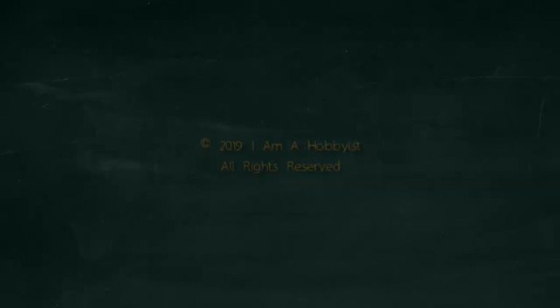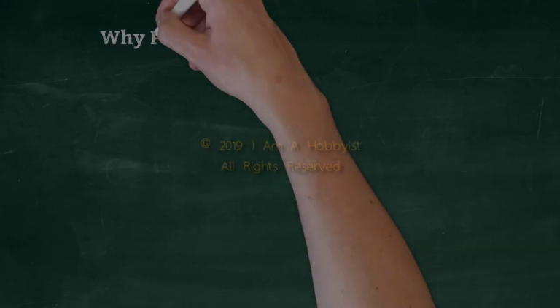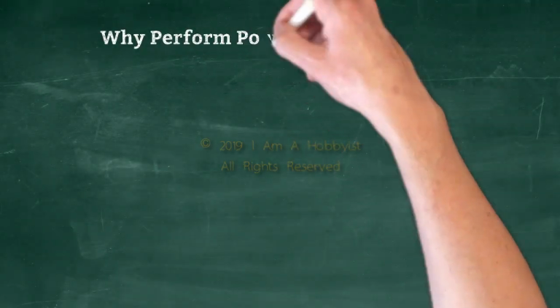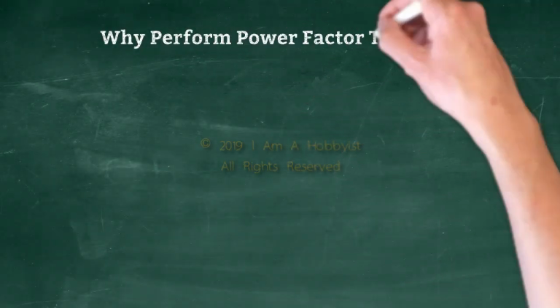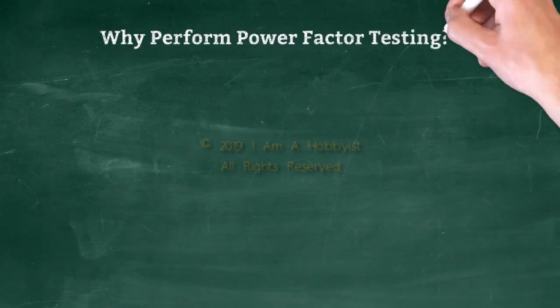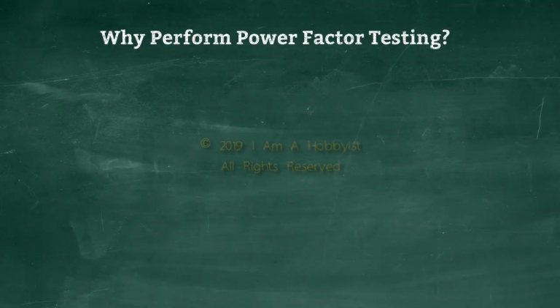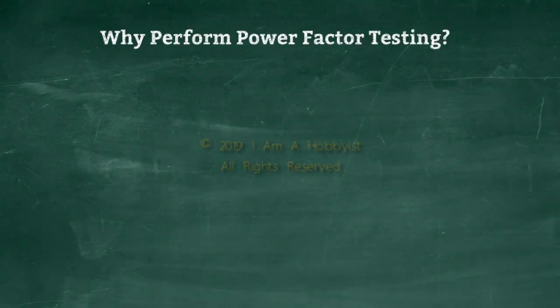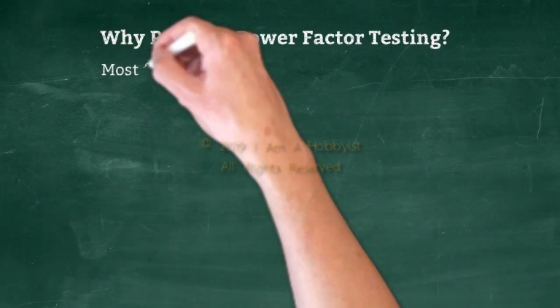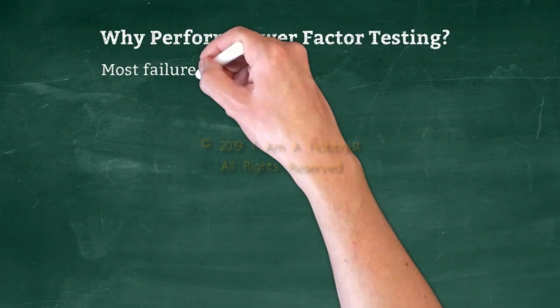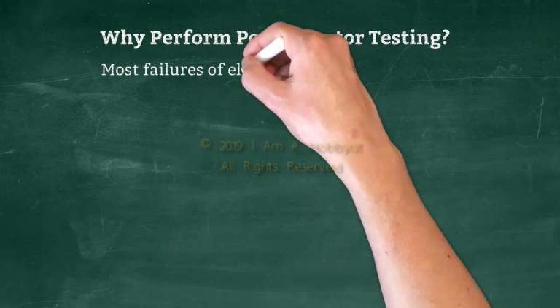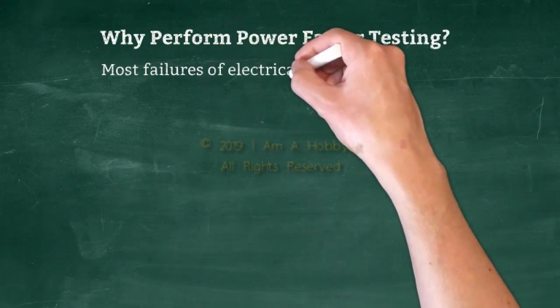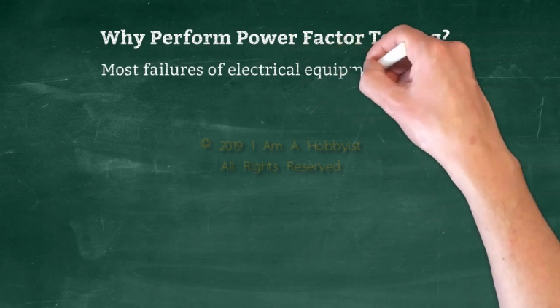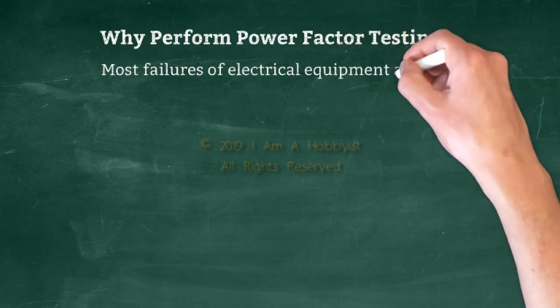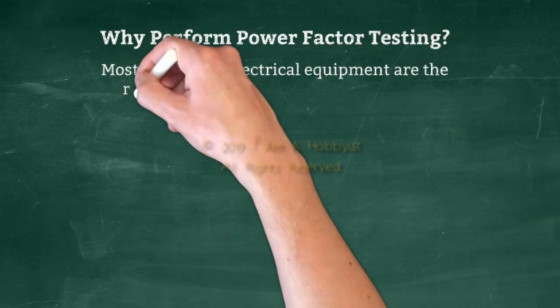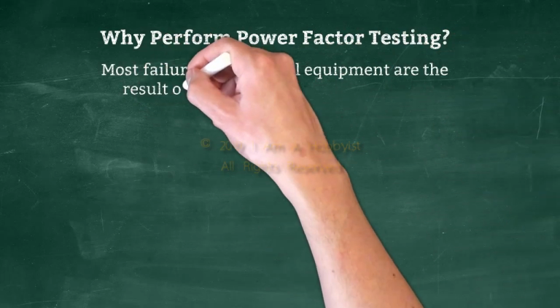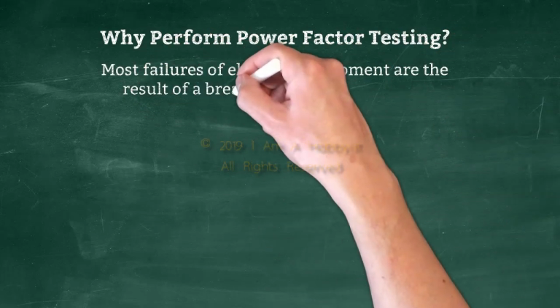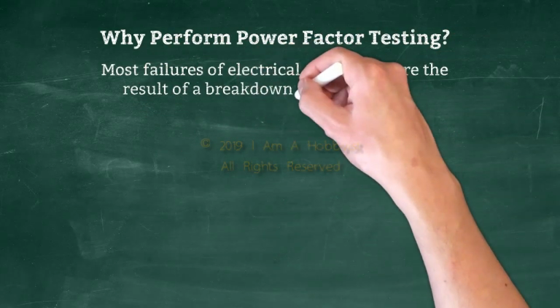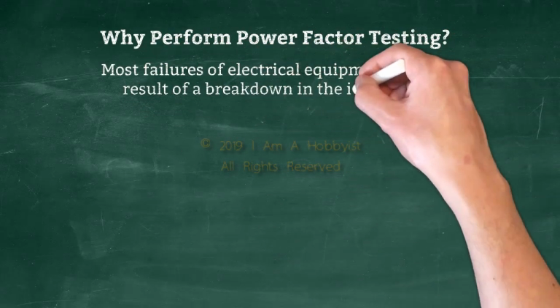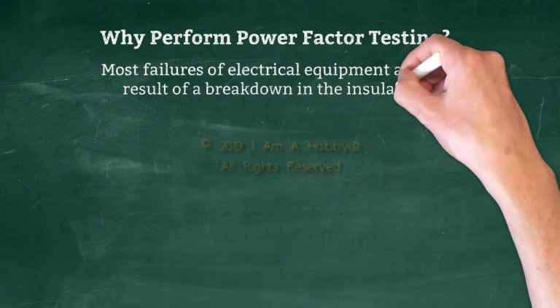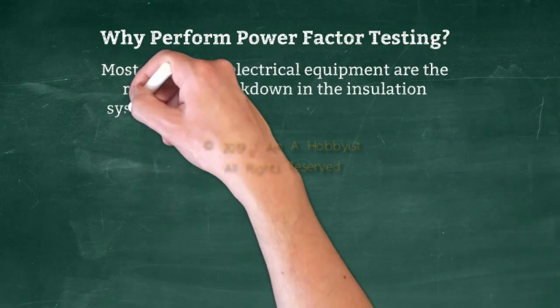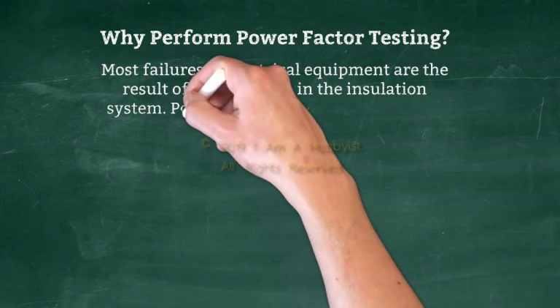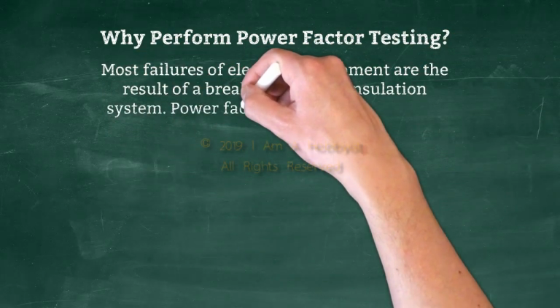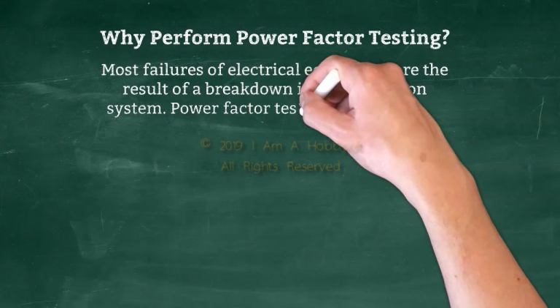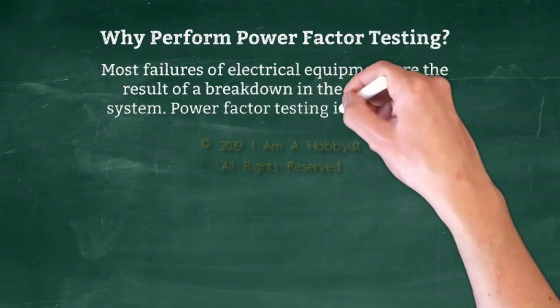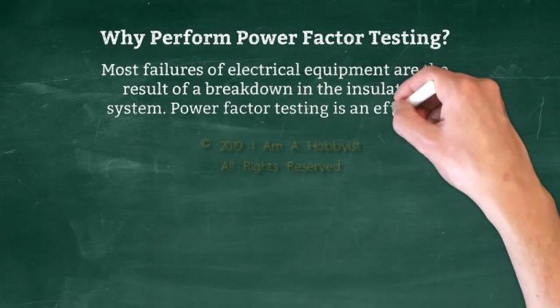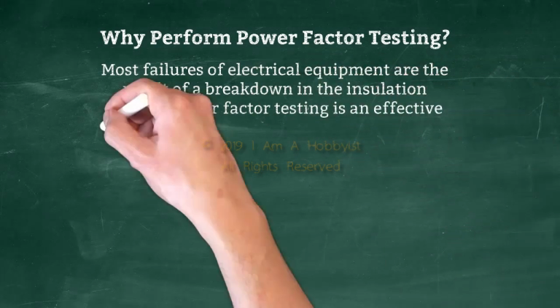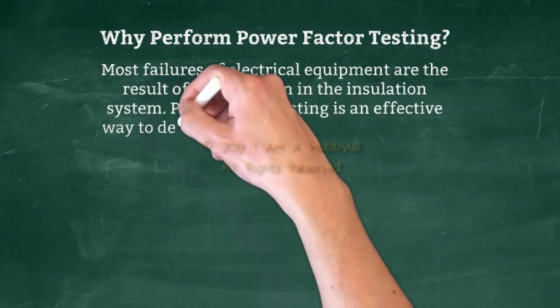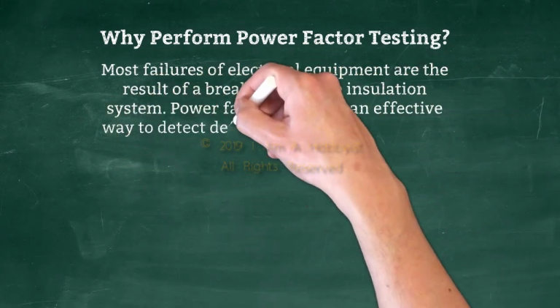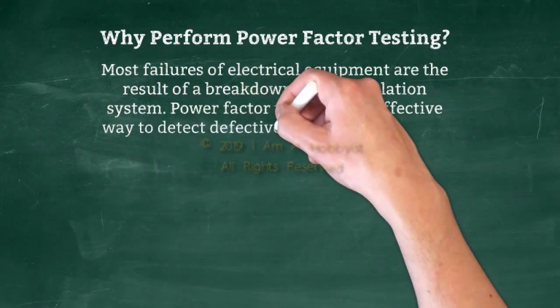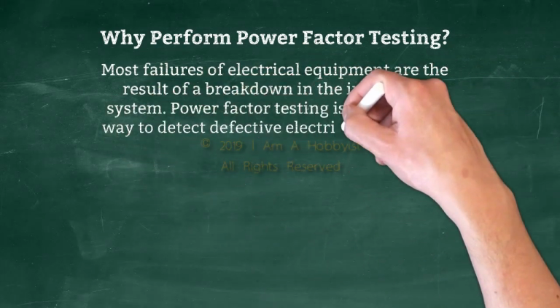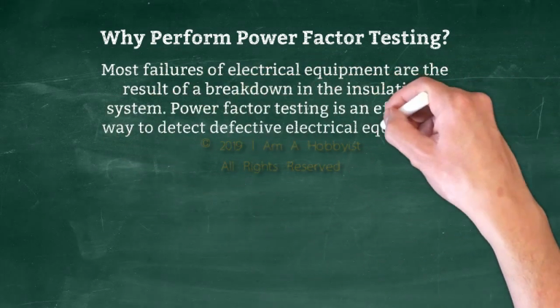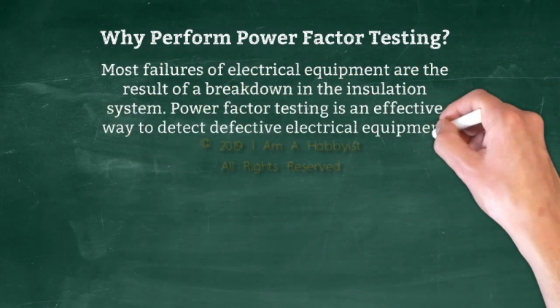Why perform power factor testing? Most failures of electrical equipment are the result of a breakdown in the insulation system. Power factor testing is an effective way to detect defective electrical equipment insulation.